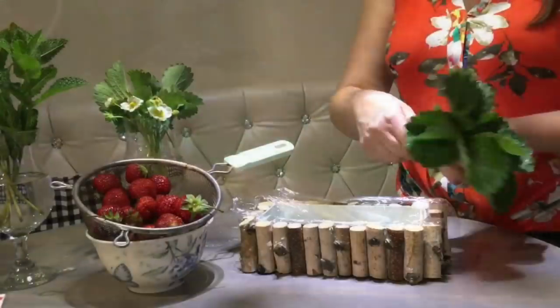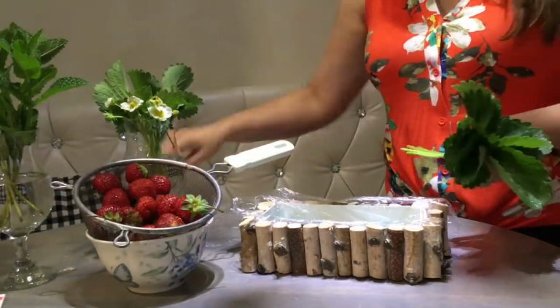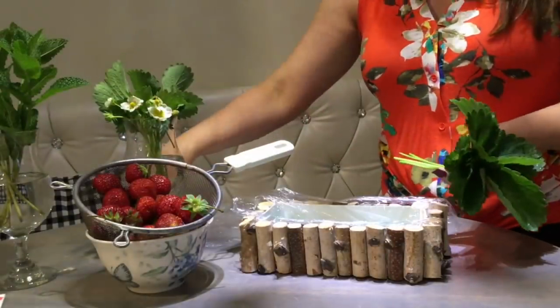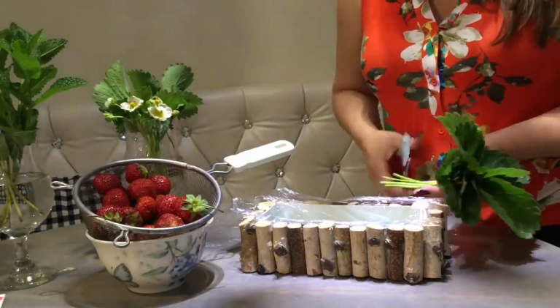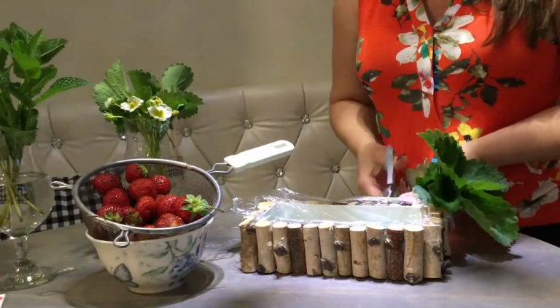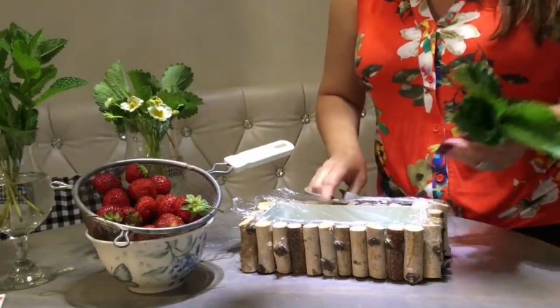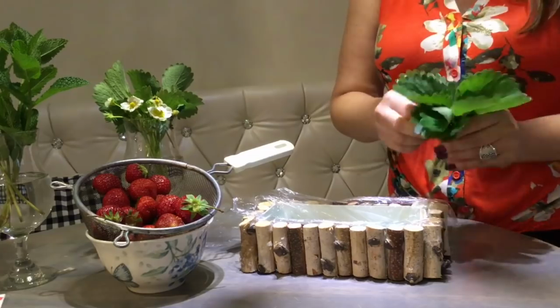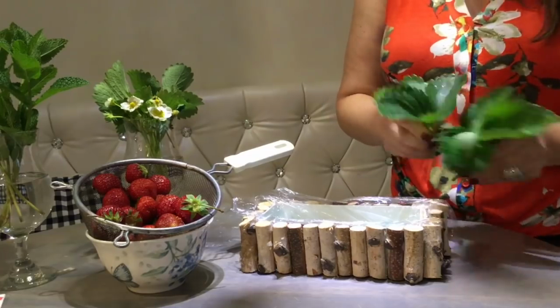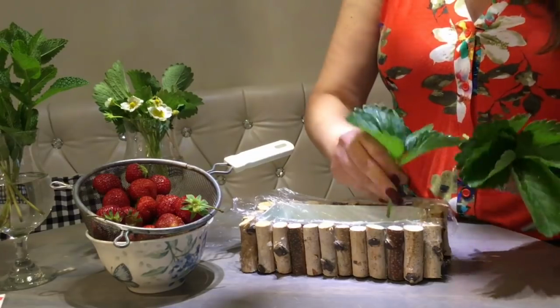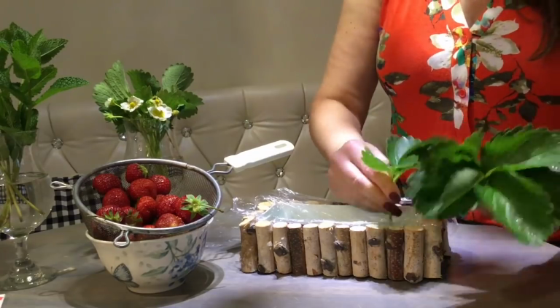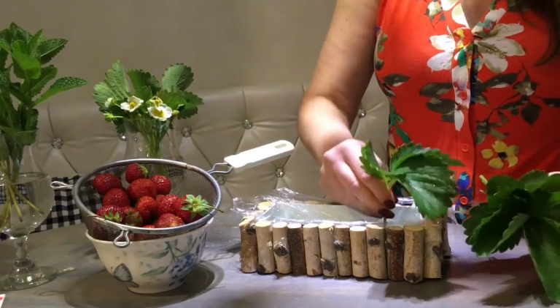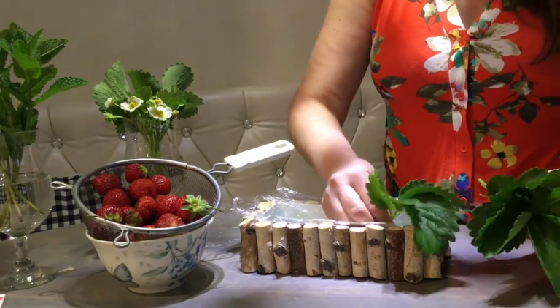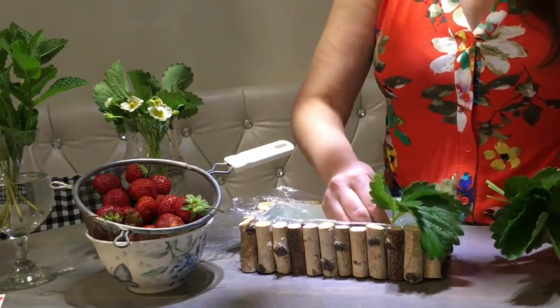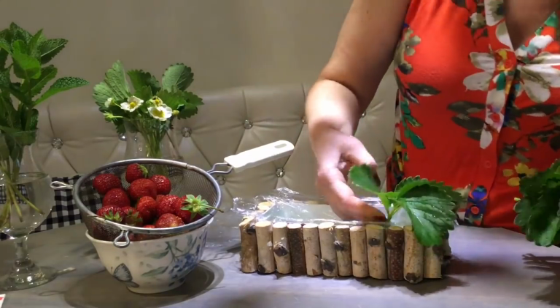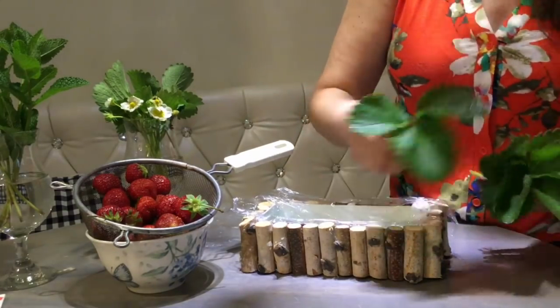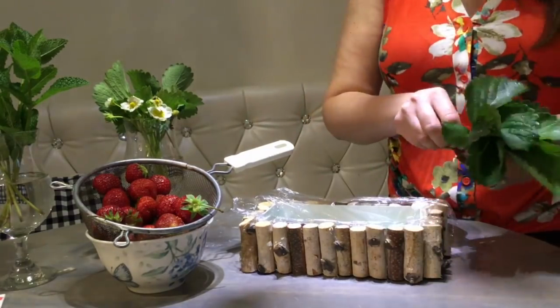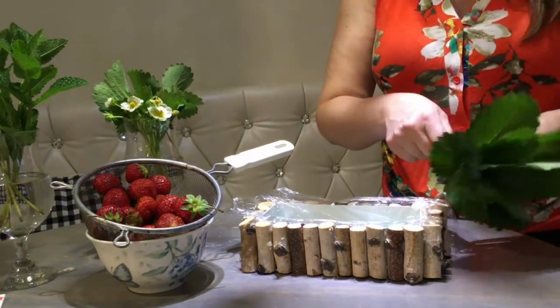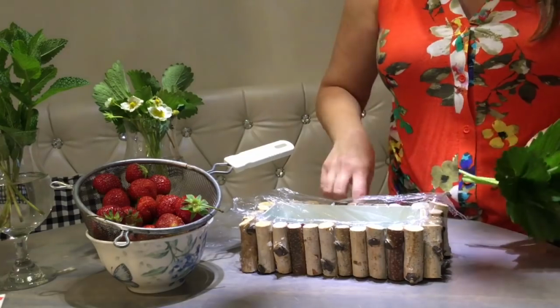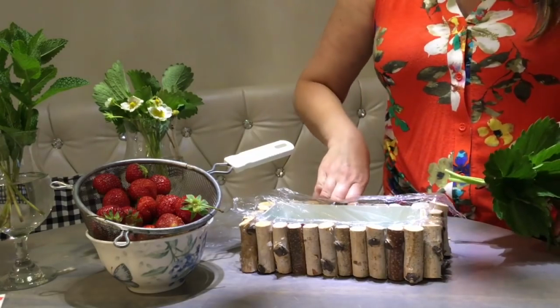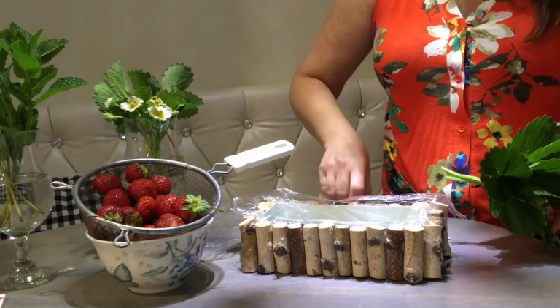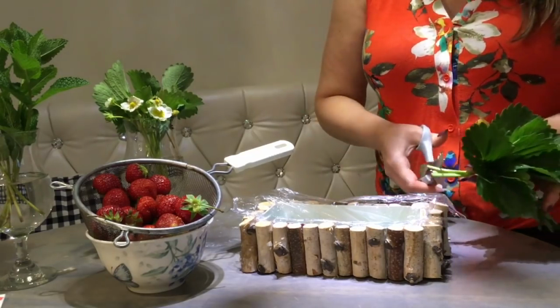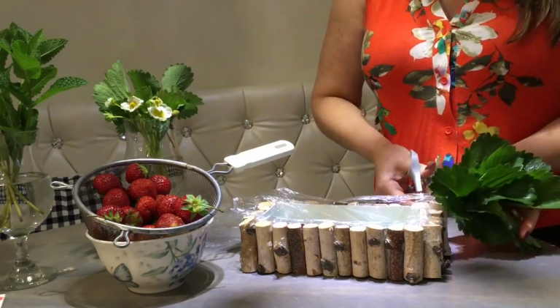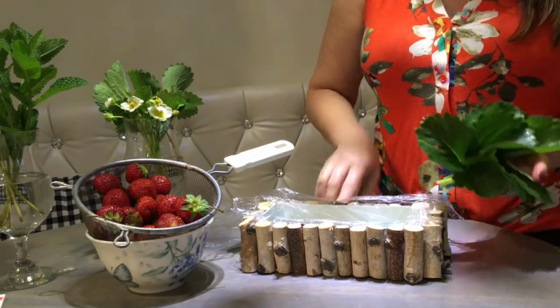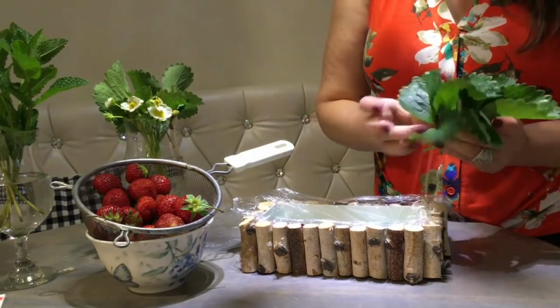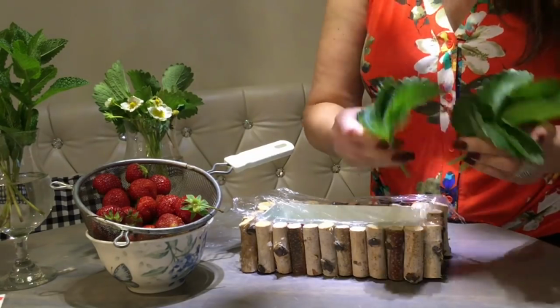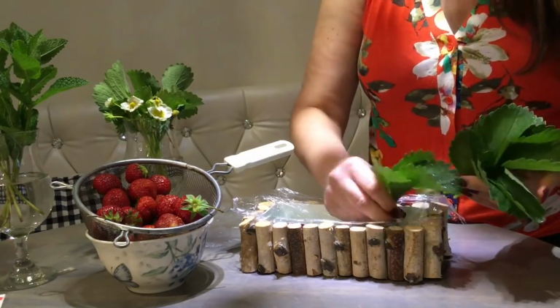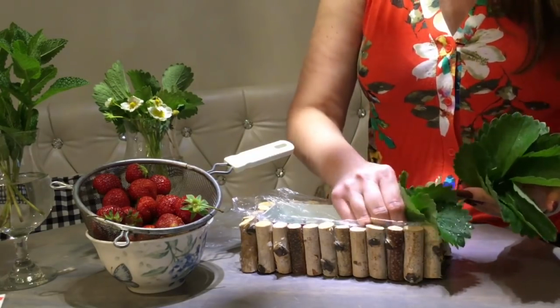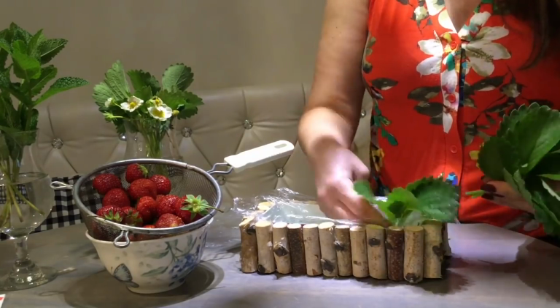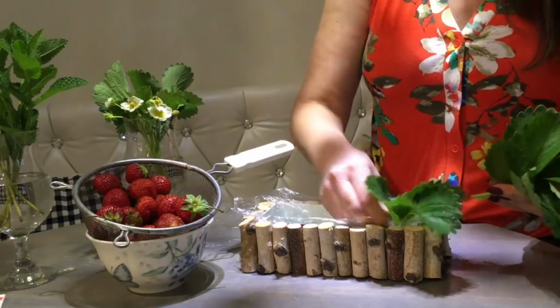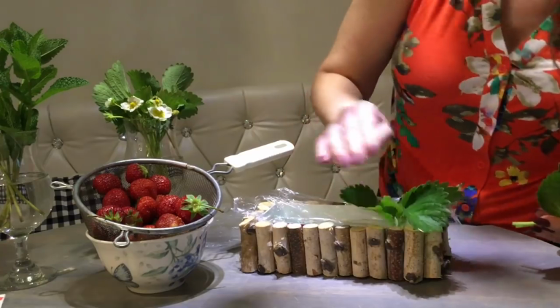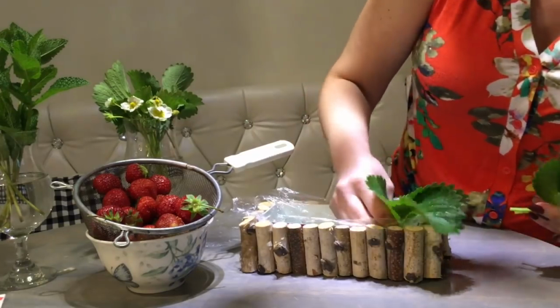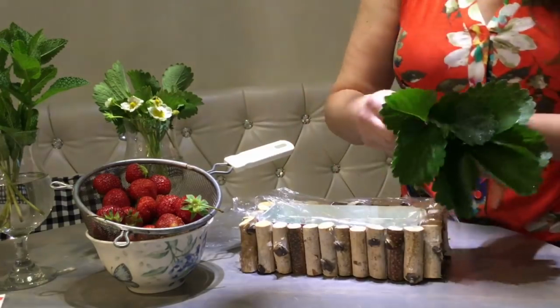First we're going to trim our leaves. I'm going to start with the strawberry leaves and insert them in the corners. This is still a little too high — we want the leaves to rest on the edges of the container.